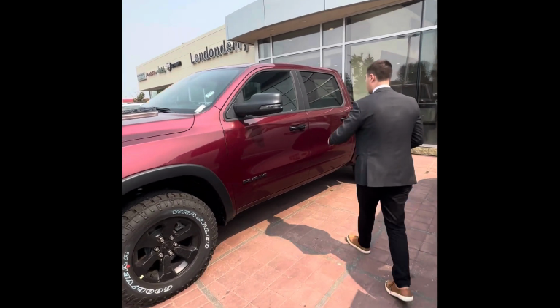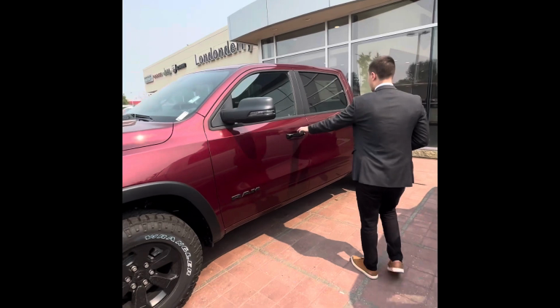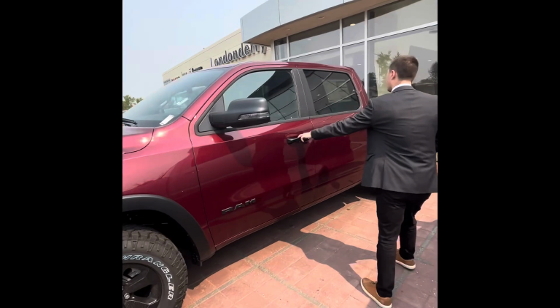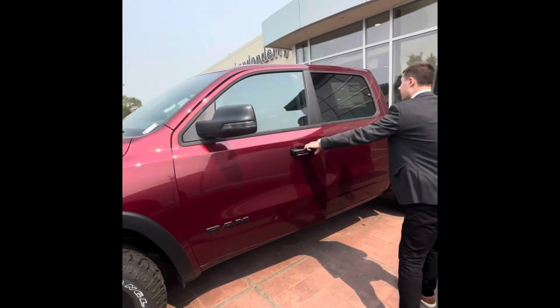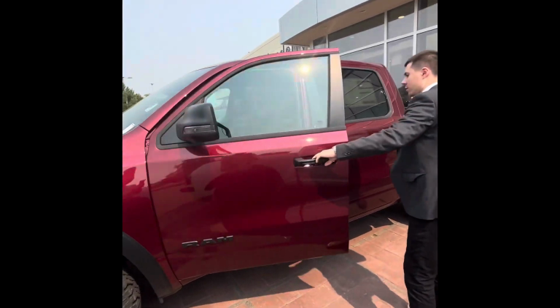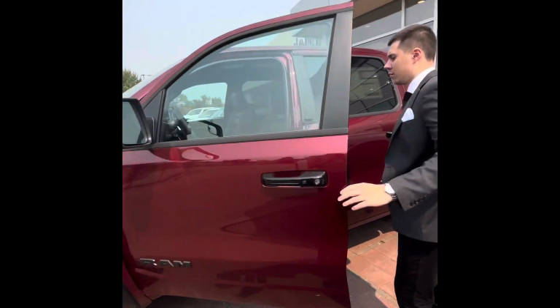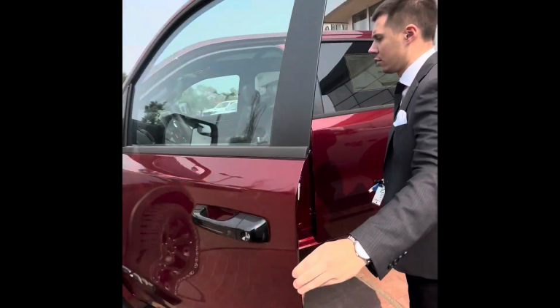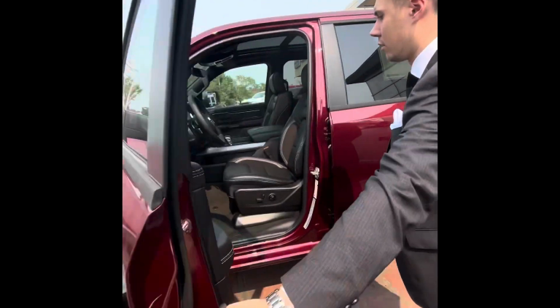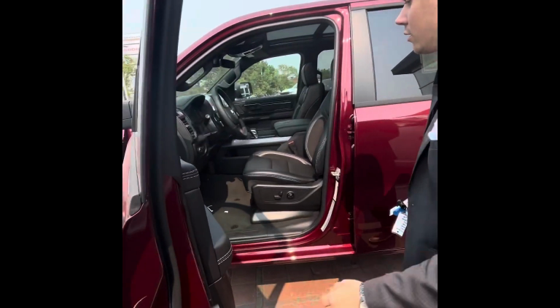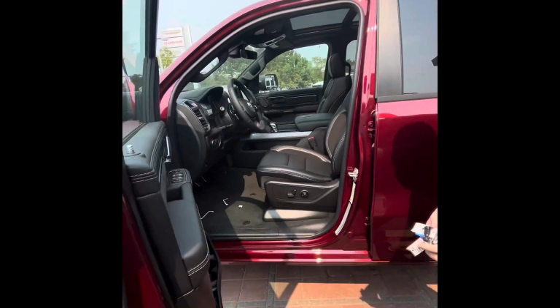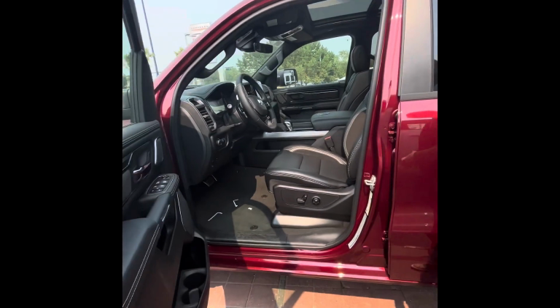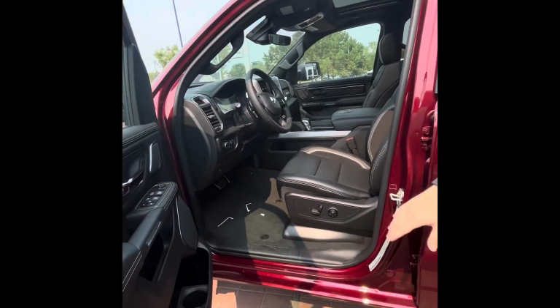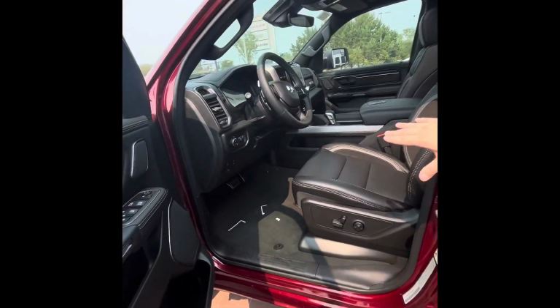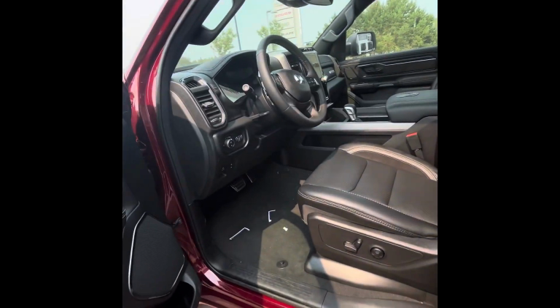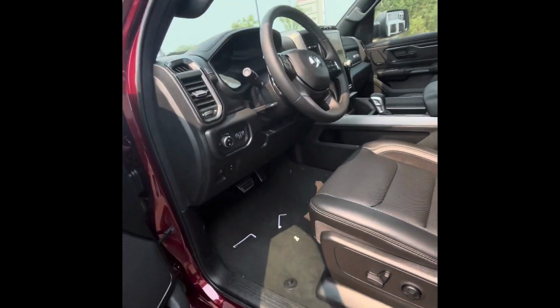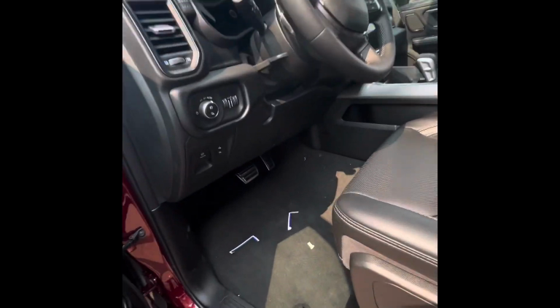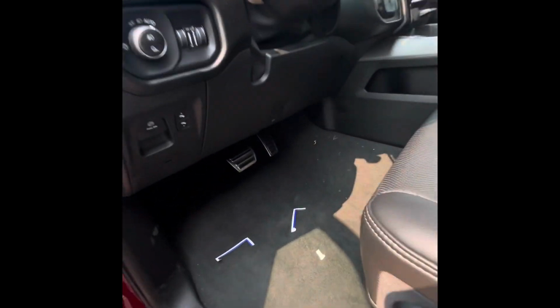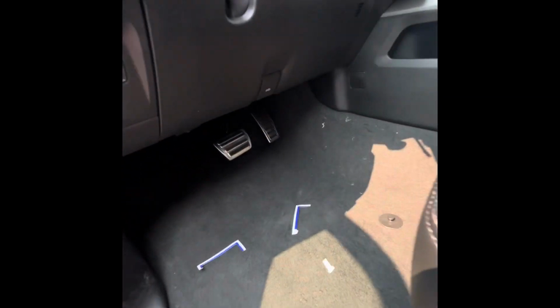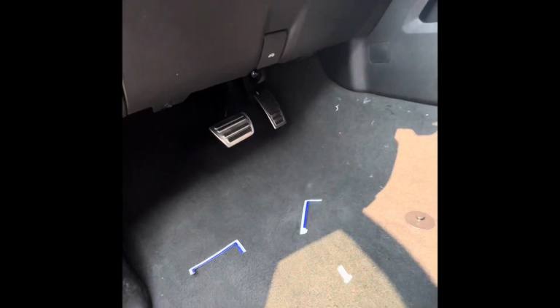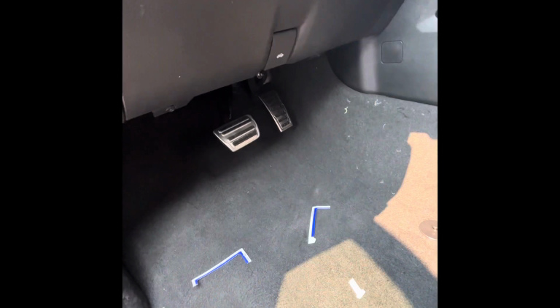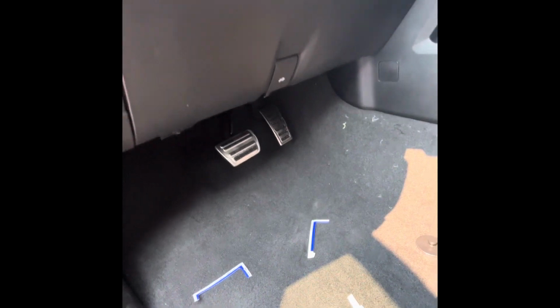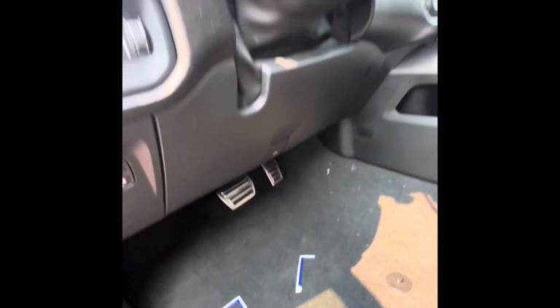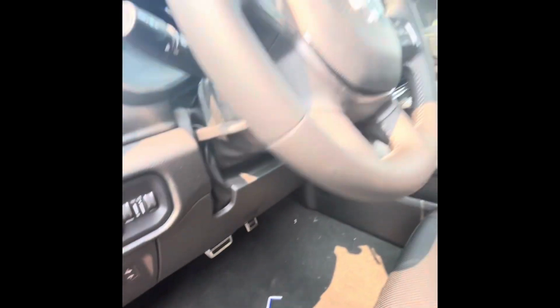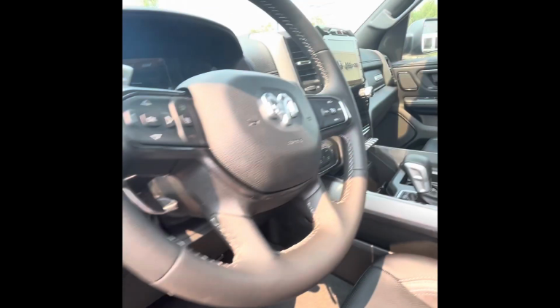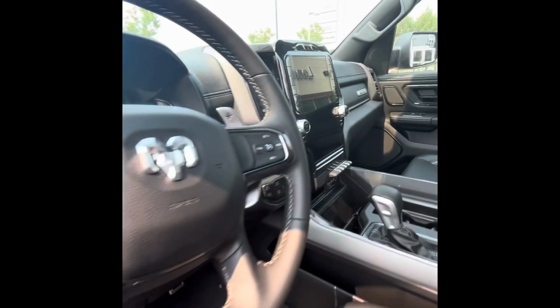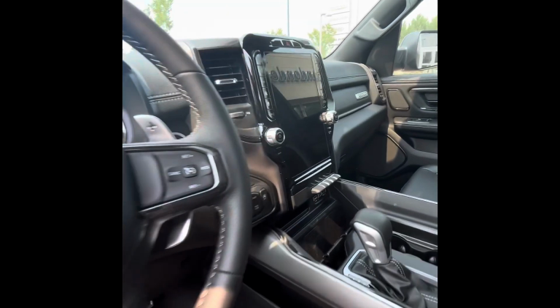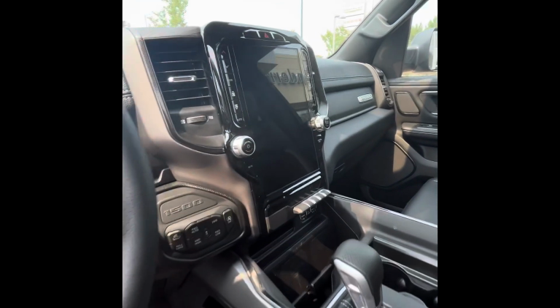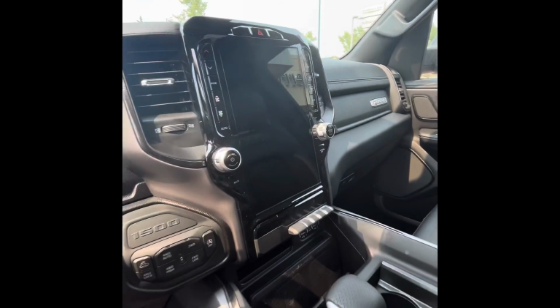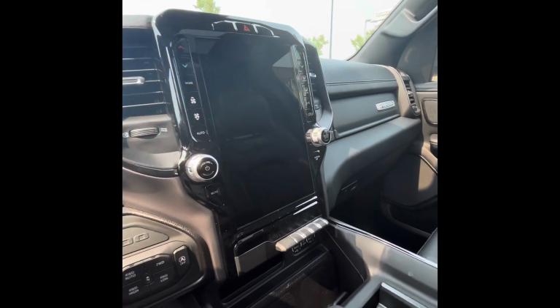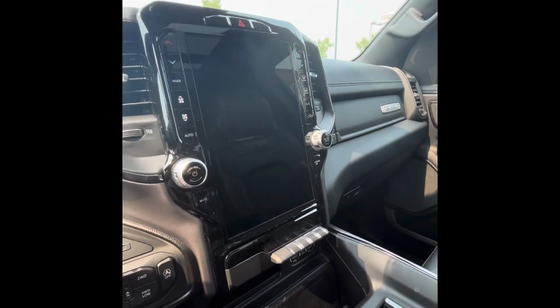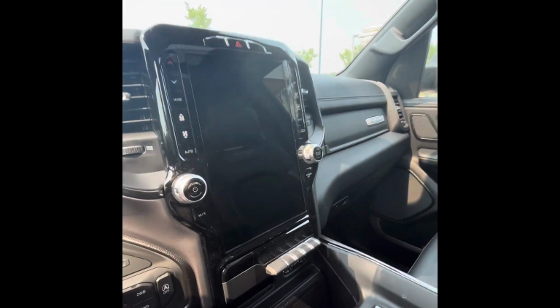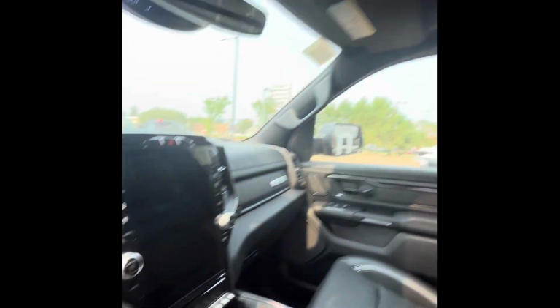Leather inside, you get beautiful aluminum pedals, a 12-inch display, and a beautiful pano sunroof.